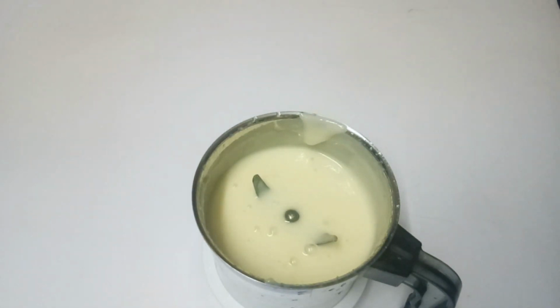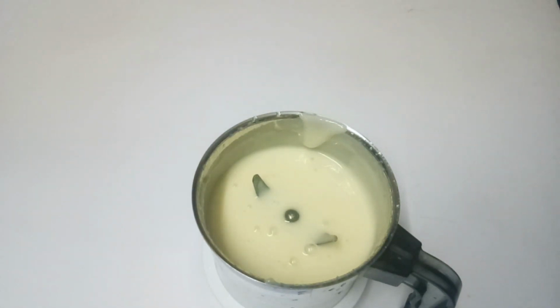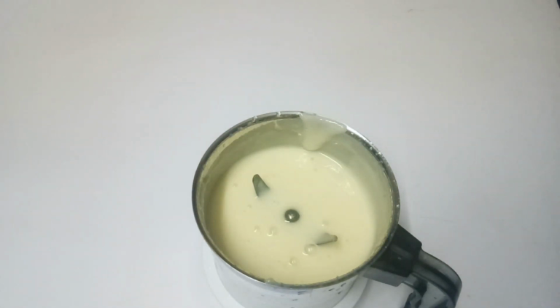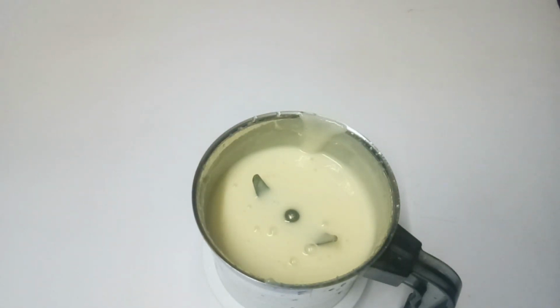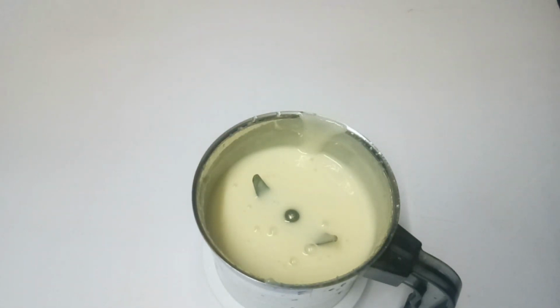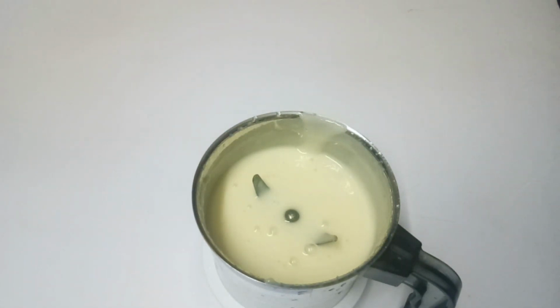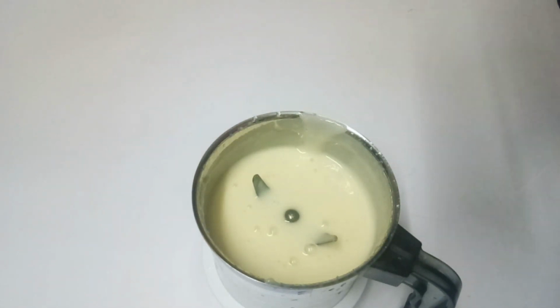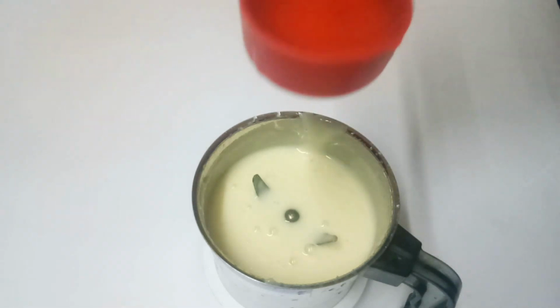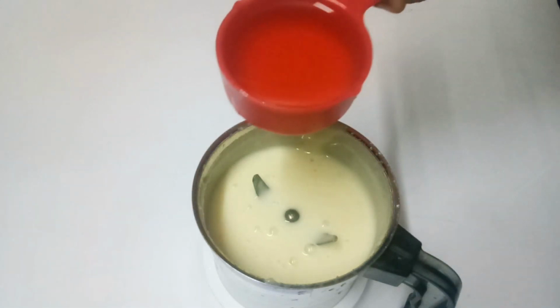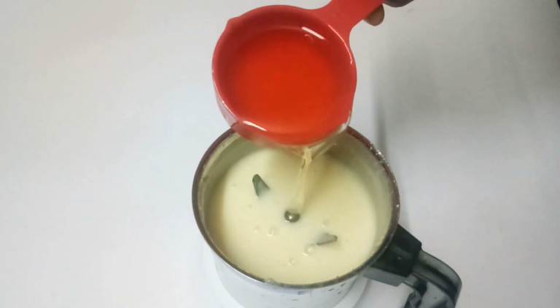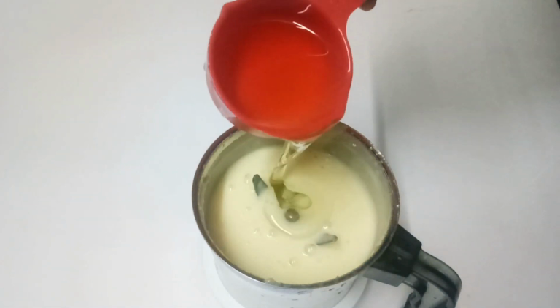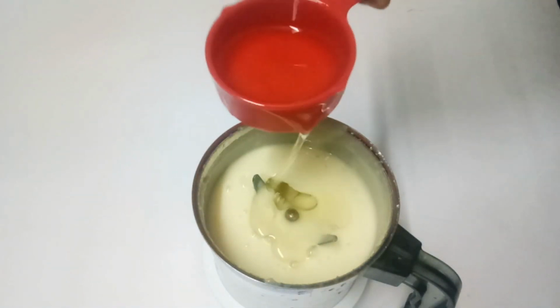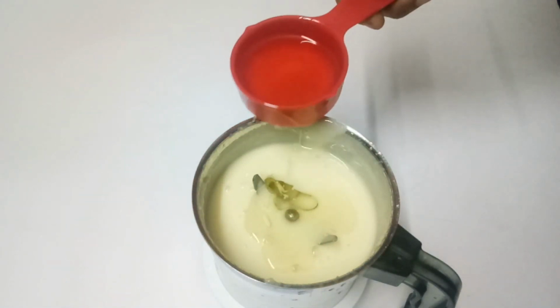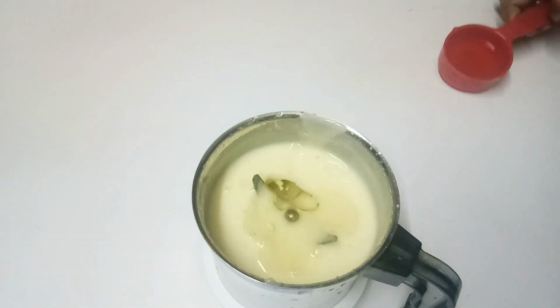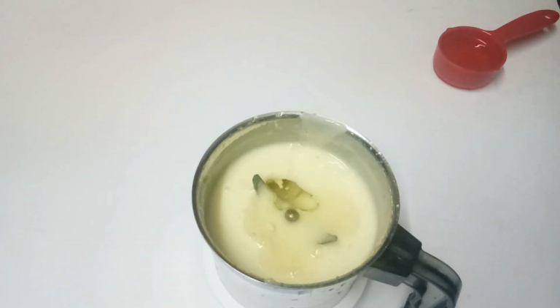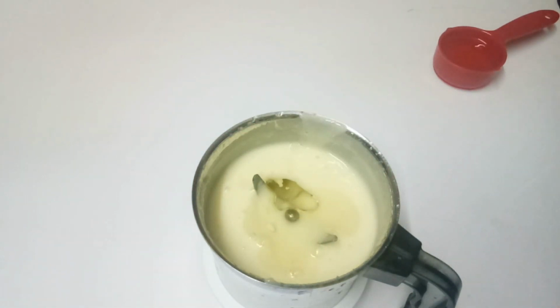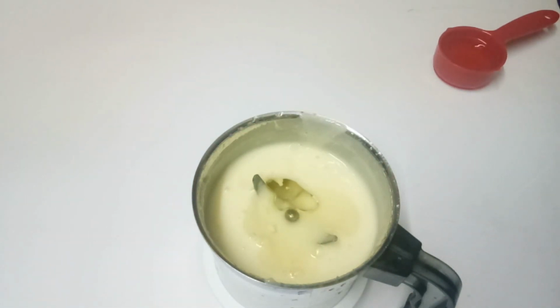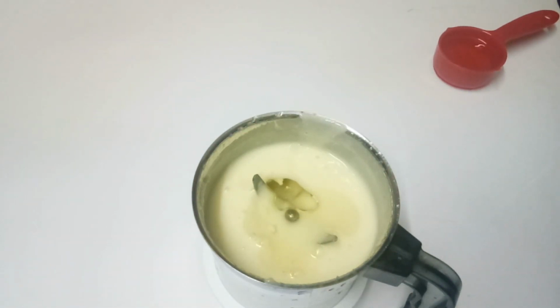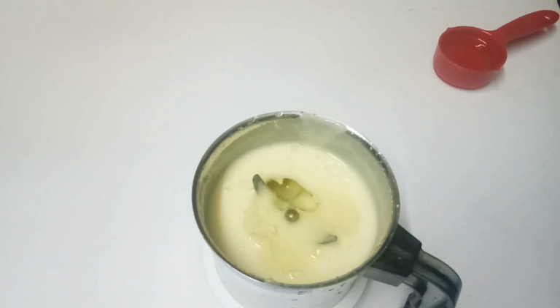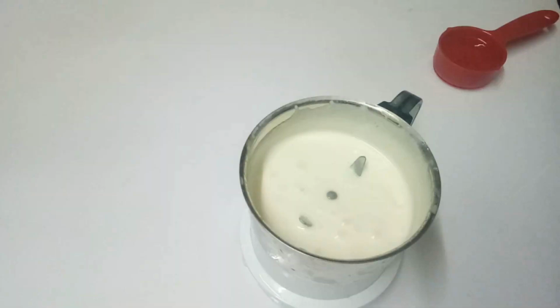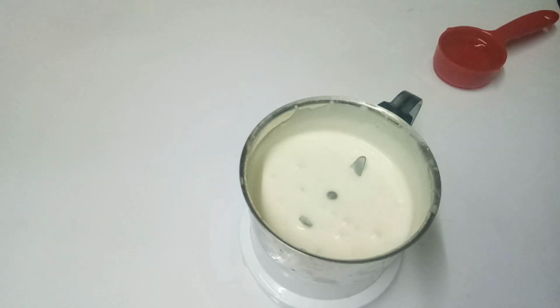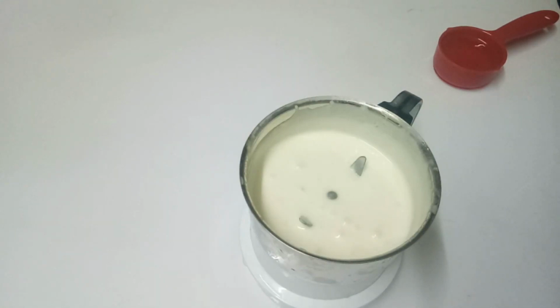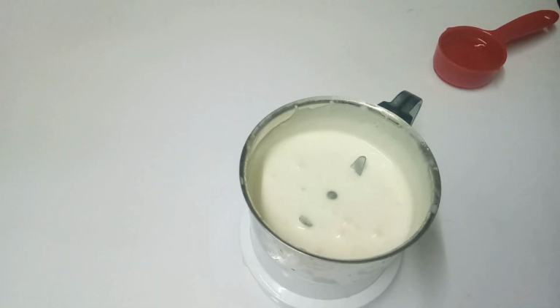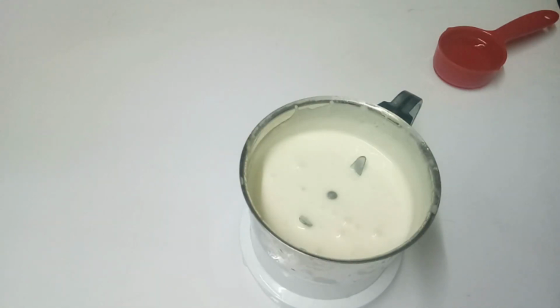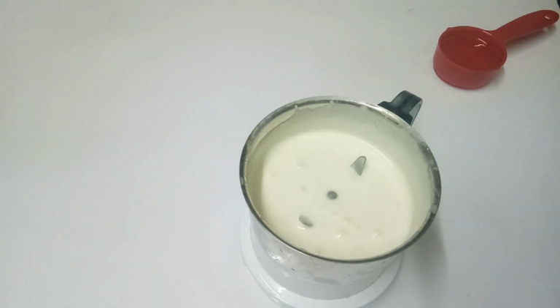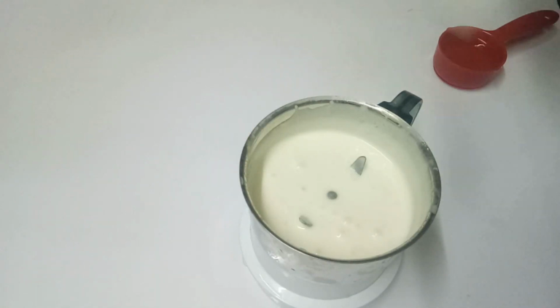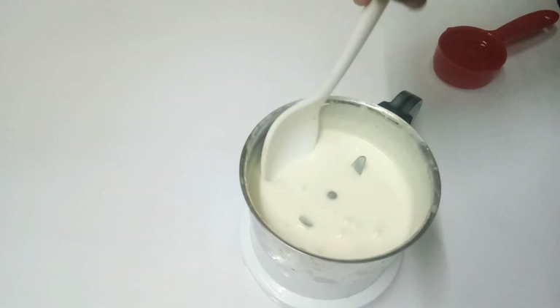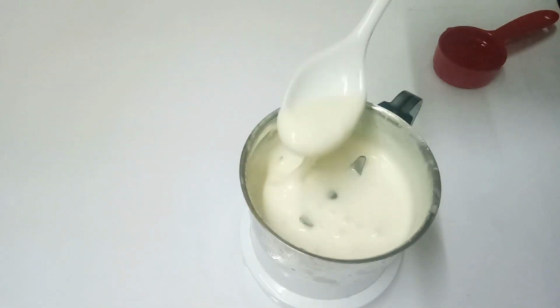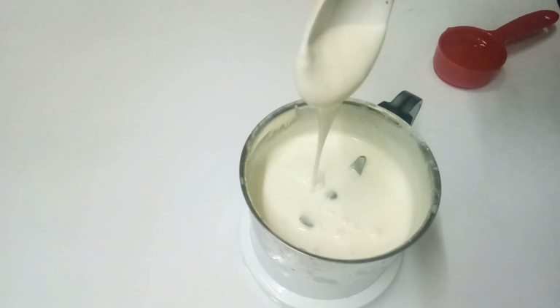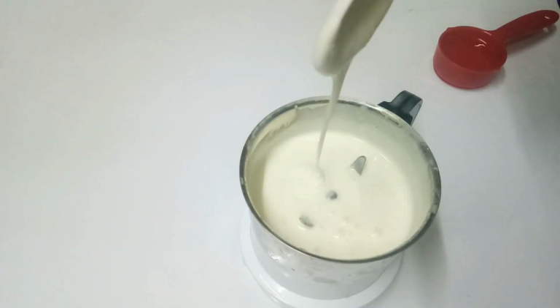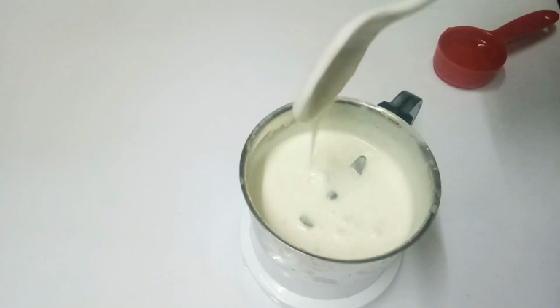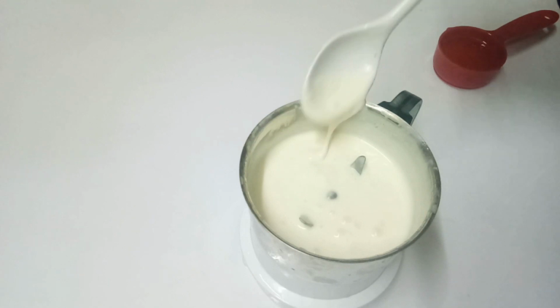Let's put the sunflower oil on it. Now we can add 1 and a half cups of sunflower oil. Add 1 cup of salt, add 10 cups of garlic. Now the garlic sauce is manifested — the side is thick and thin.